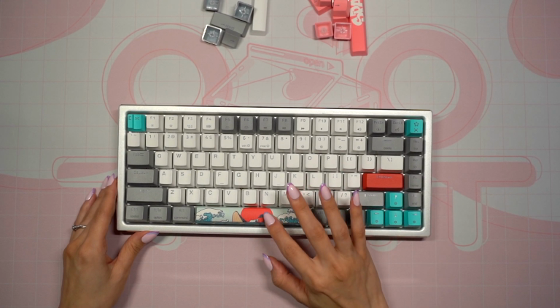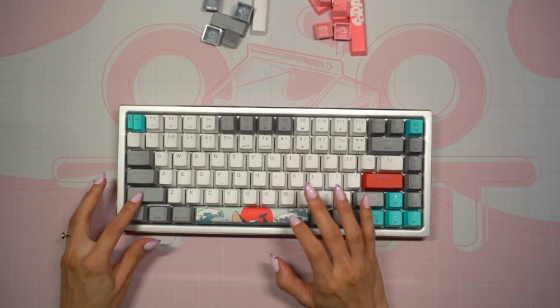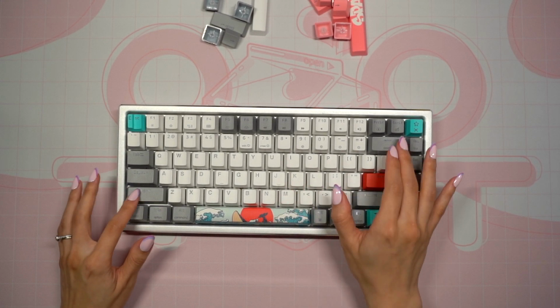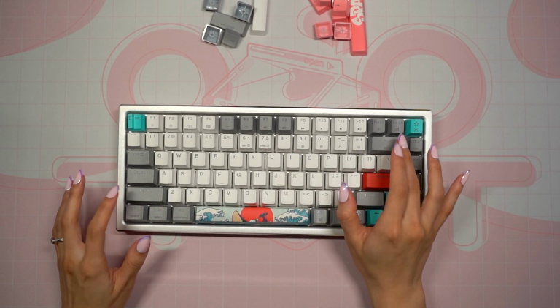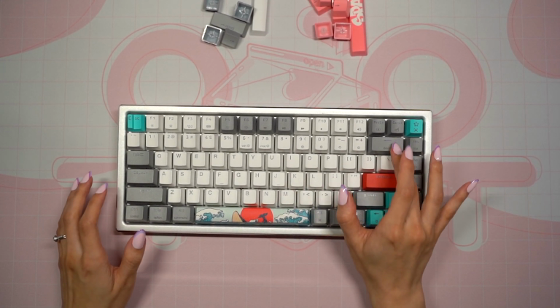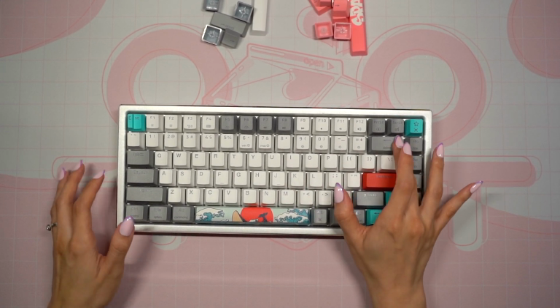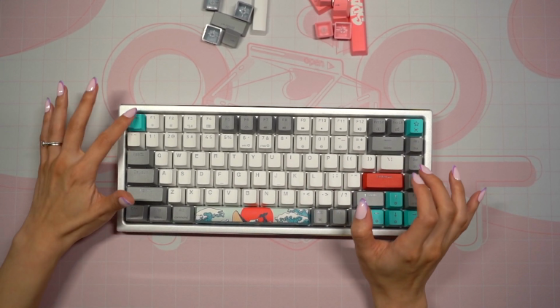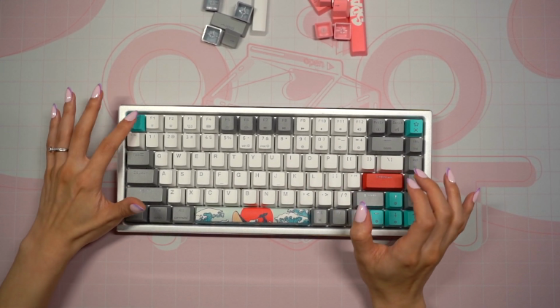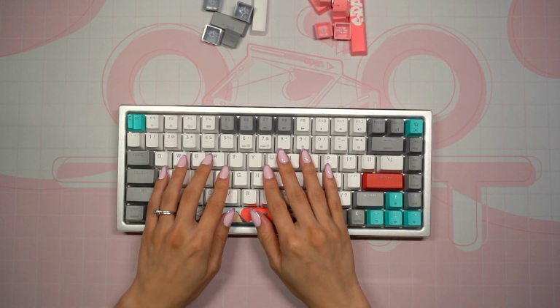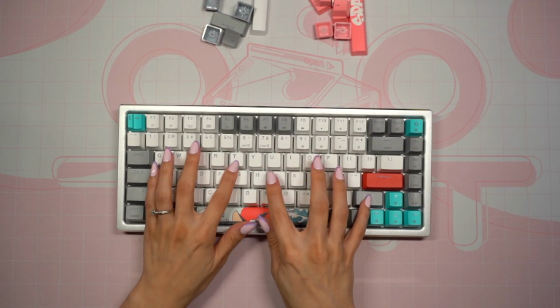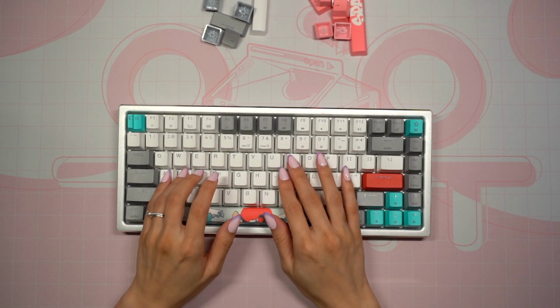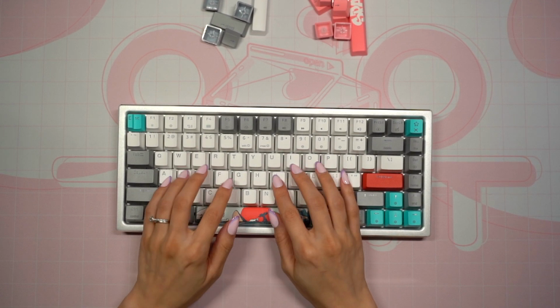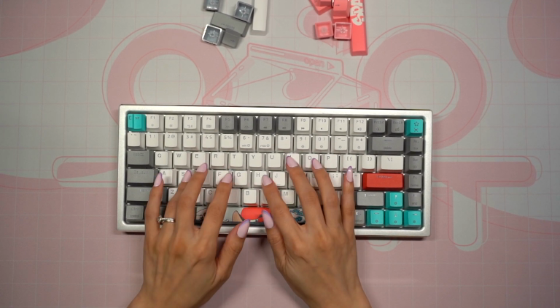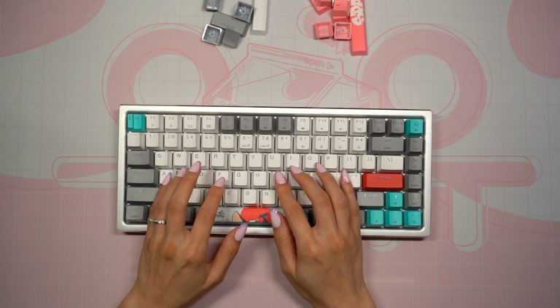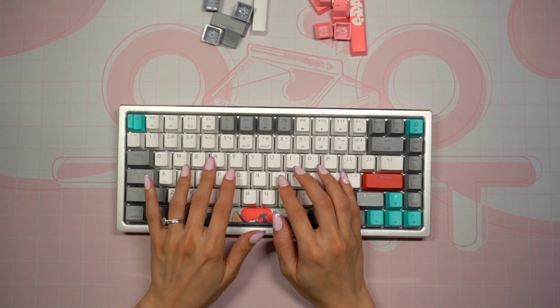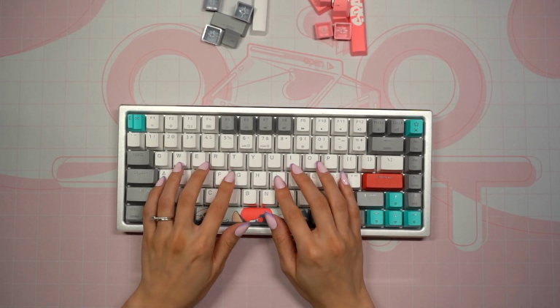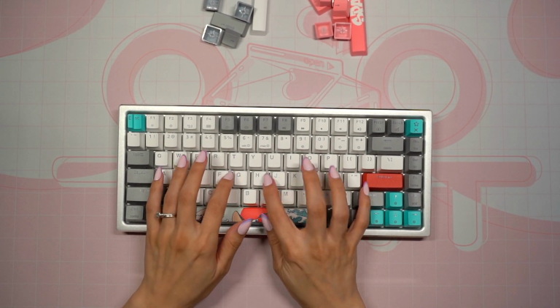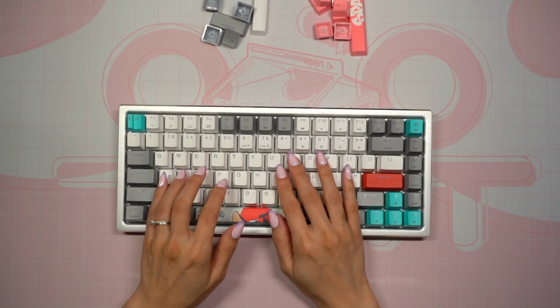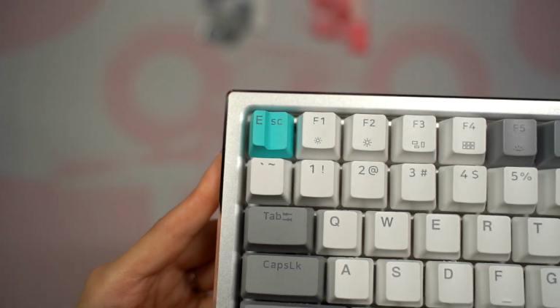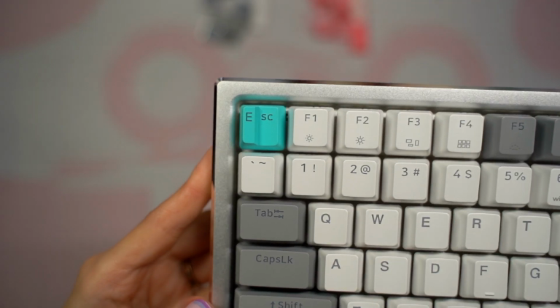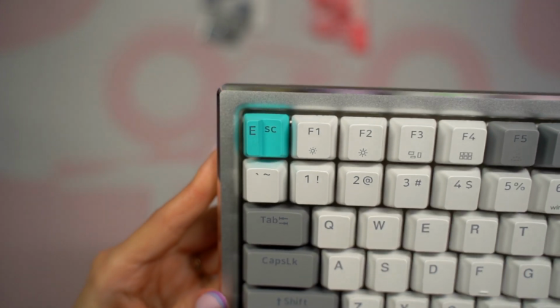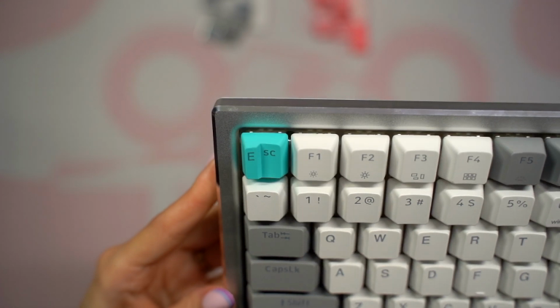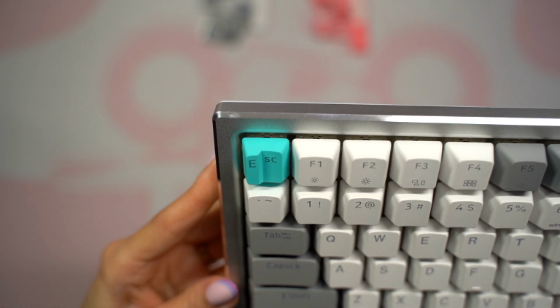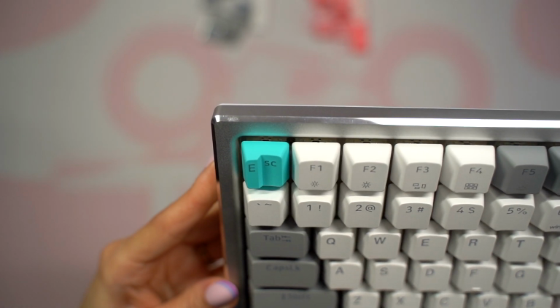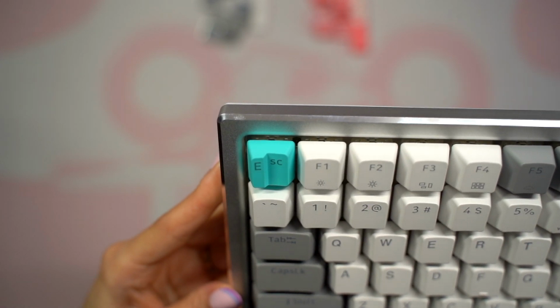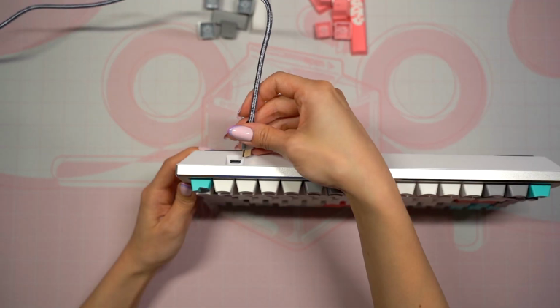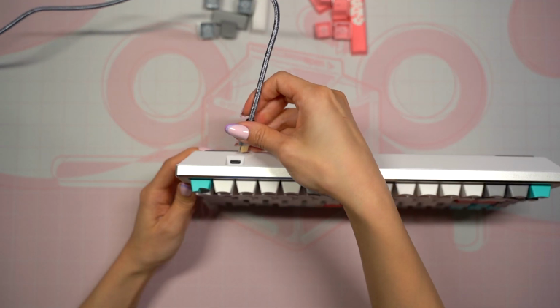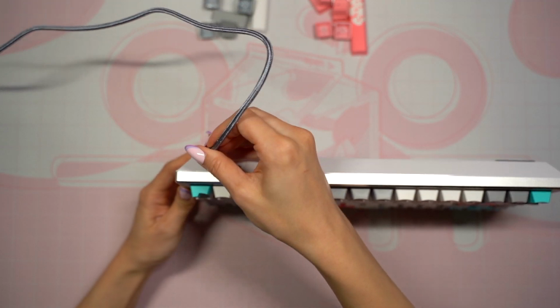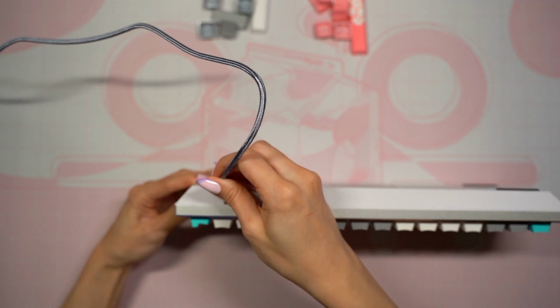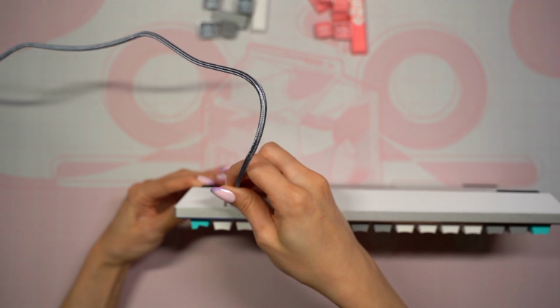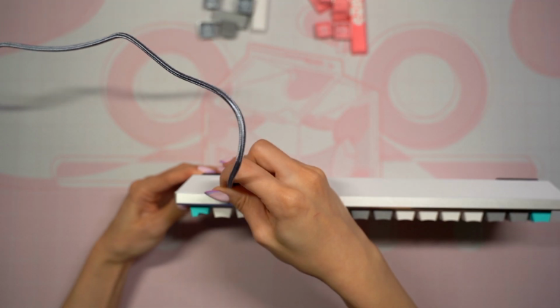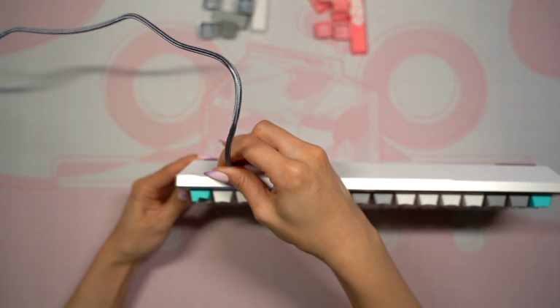My first impression of this keyboard is that it would be a great project for anyone who wants to practice modding keyboards, or for someone who just wants a beginner mechanical keyboard to try out. It's pretty fun to type on and I'm already excited to try out the novelty keys.